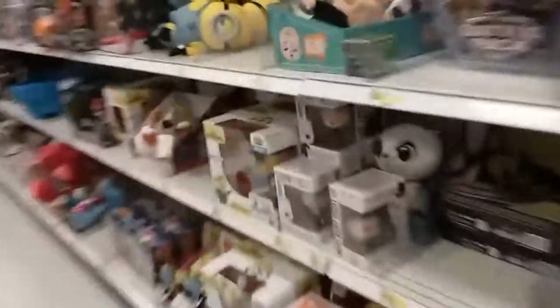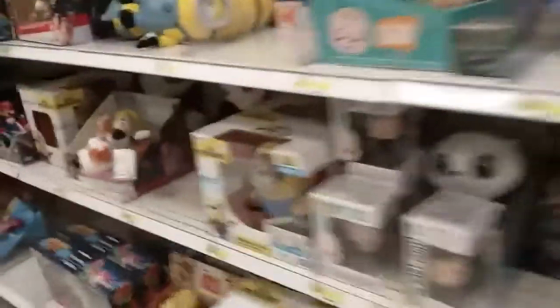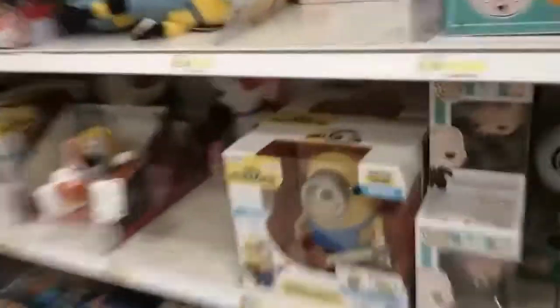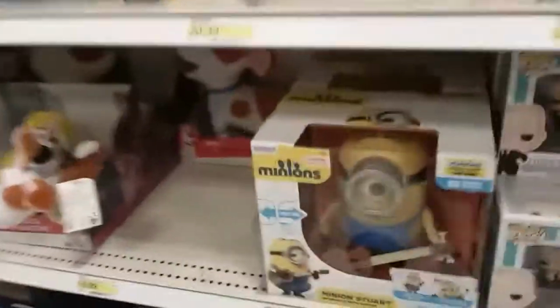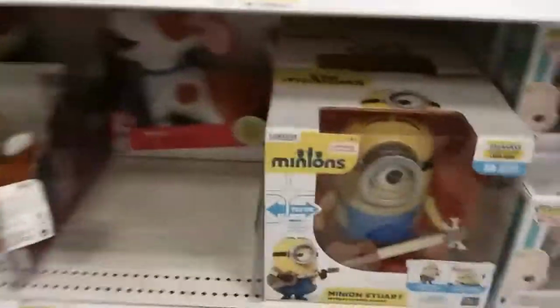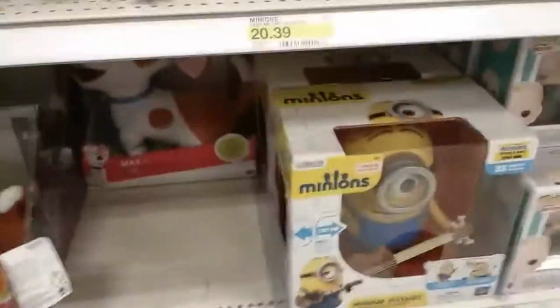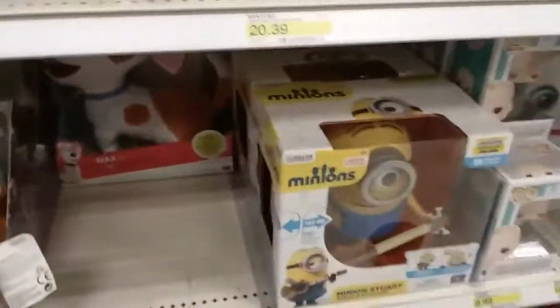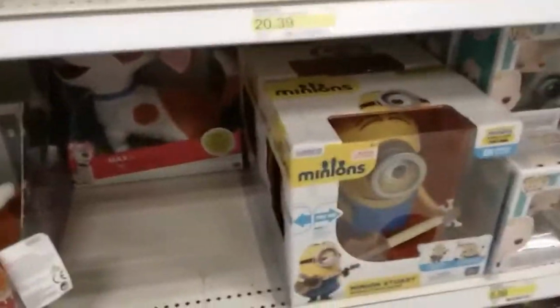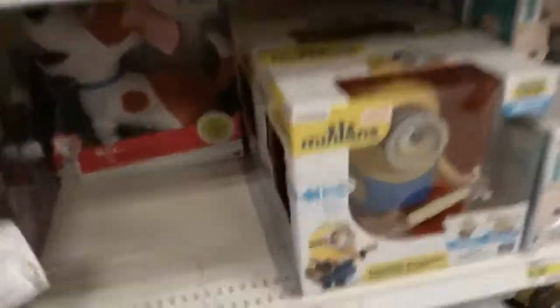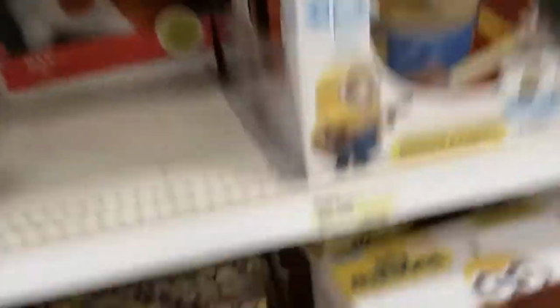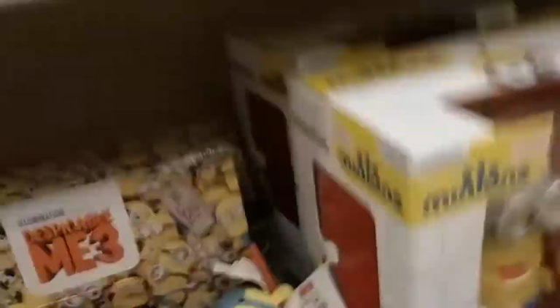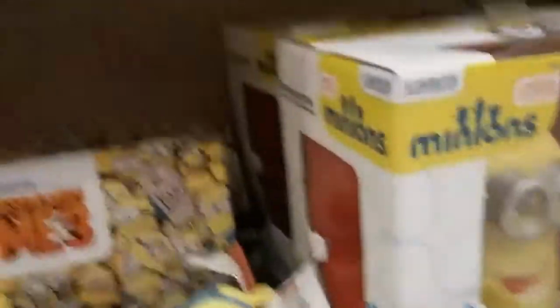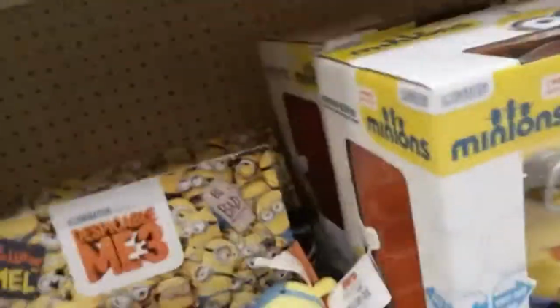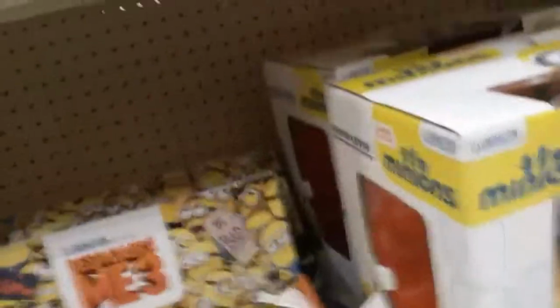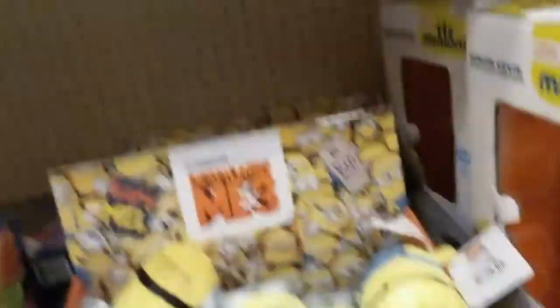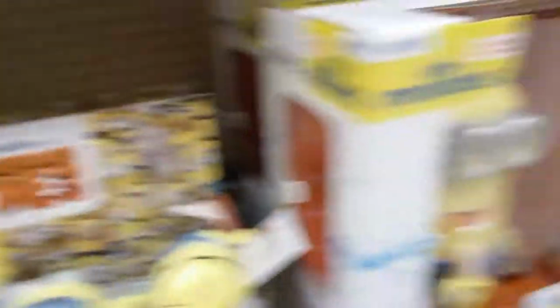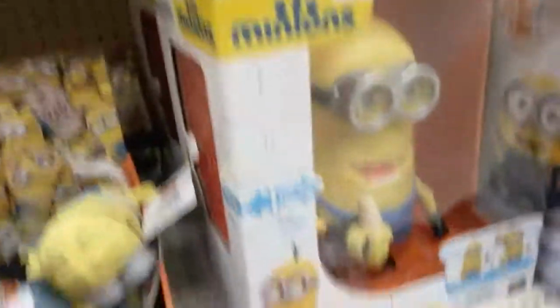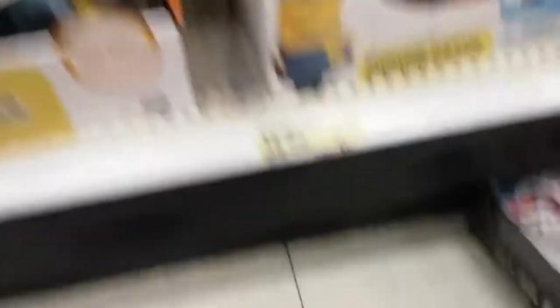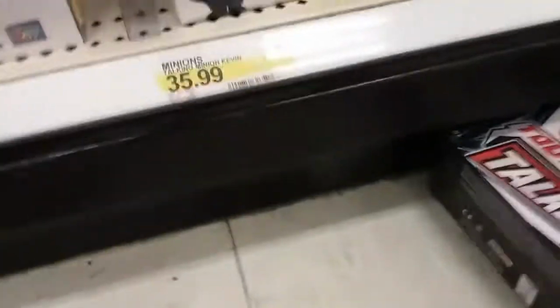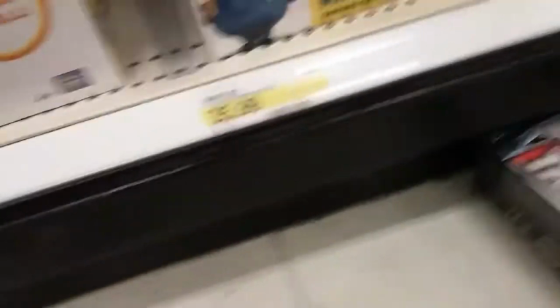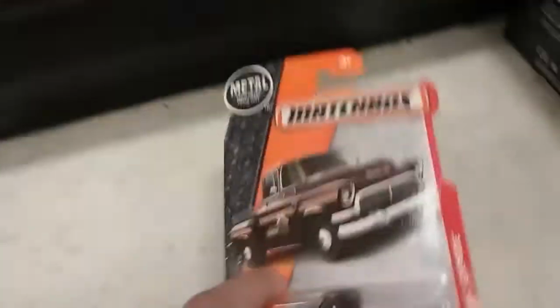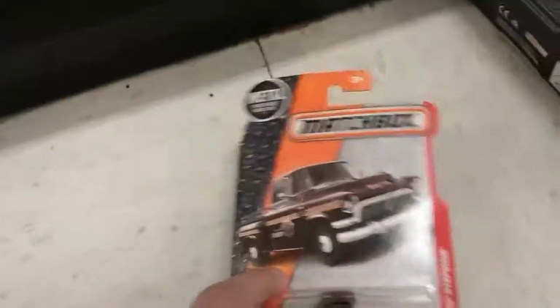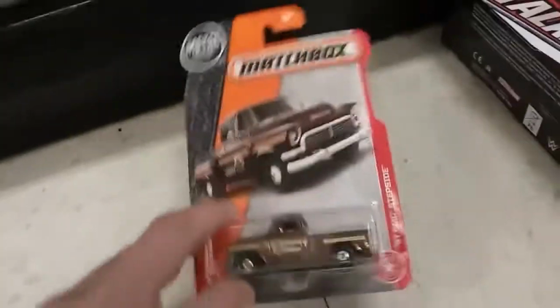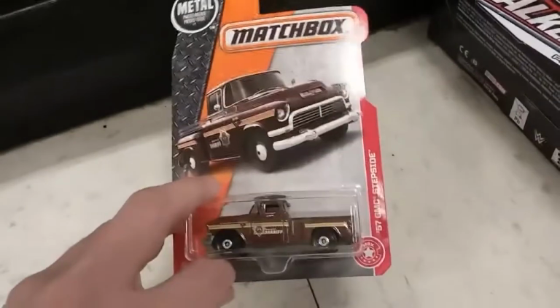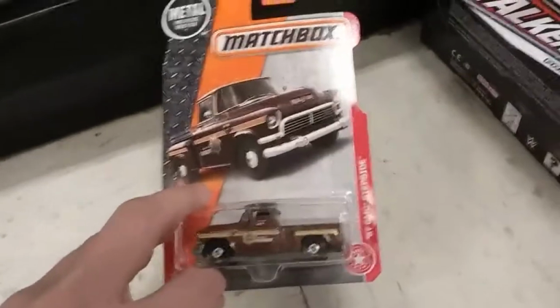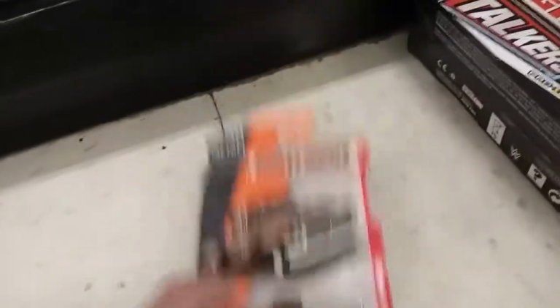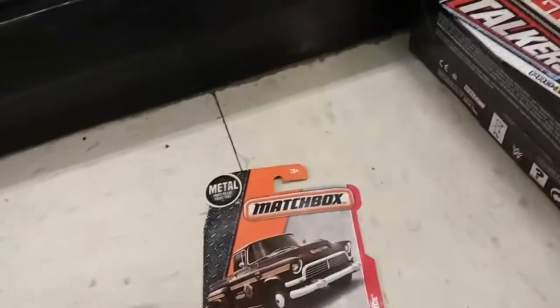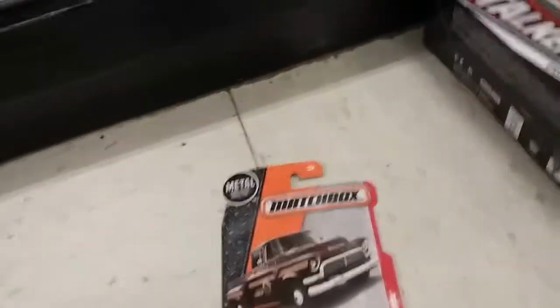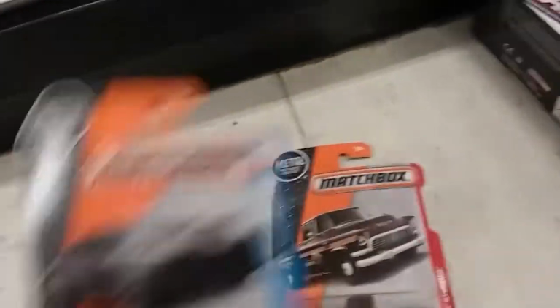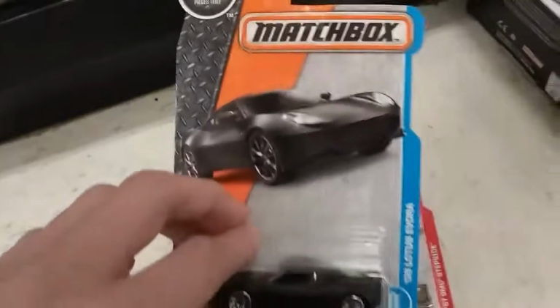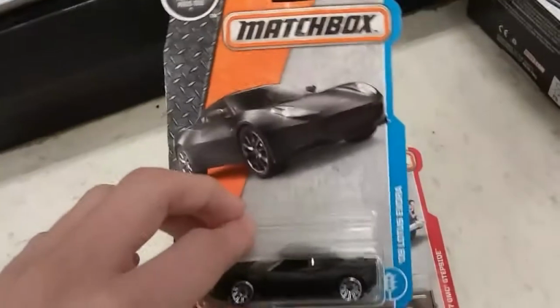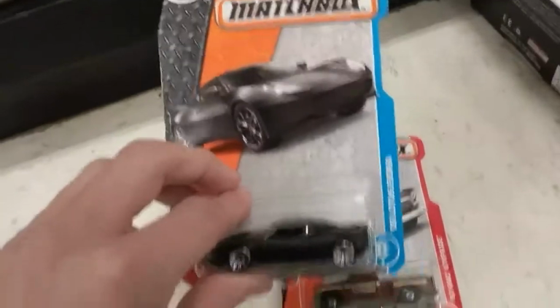I'm just playing right here by the minion for a second. I also looked at the Matchbox — they had another Stepside and an Evora.